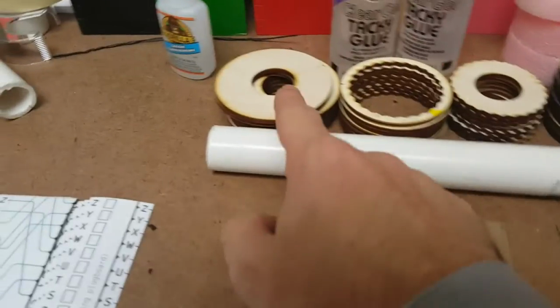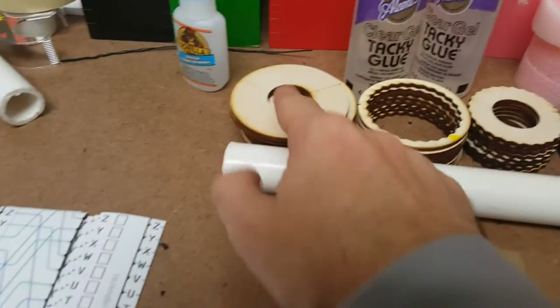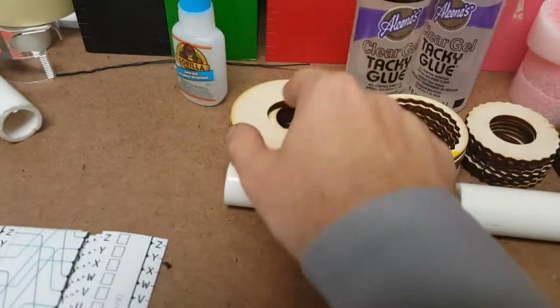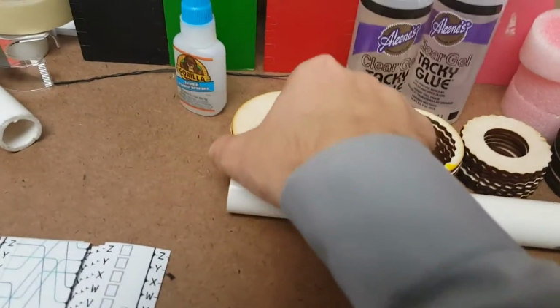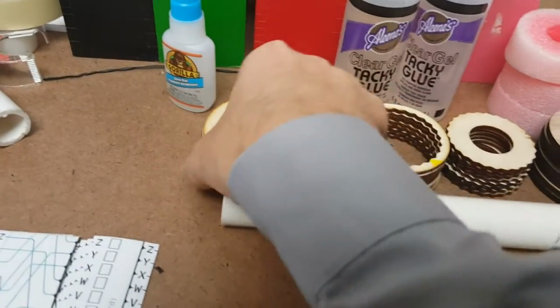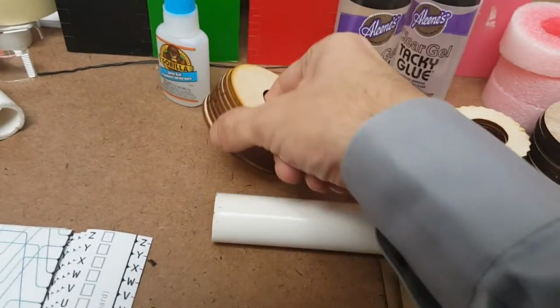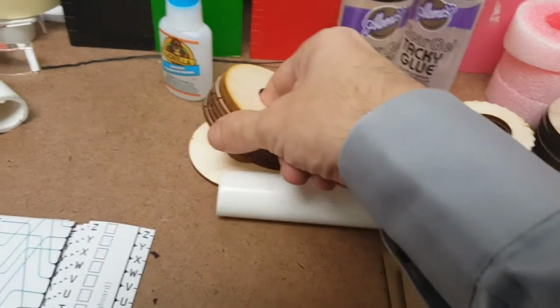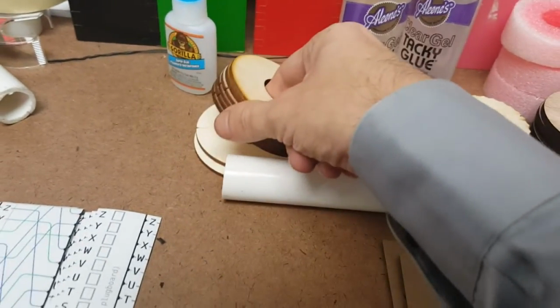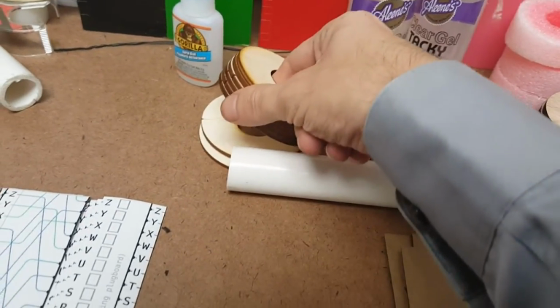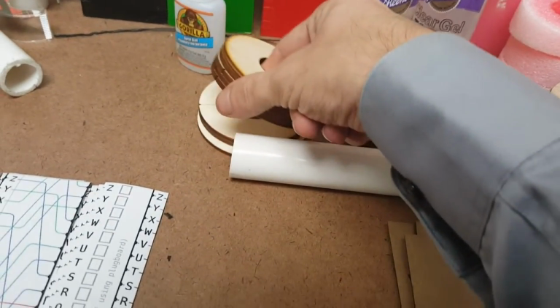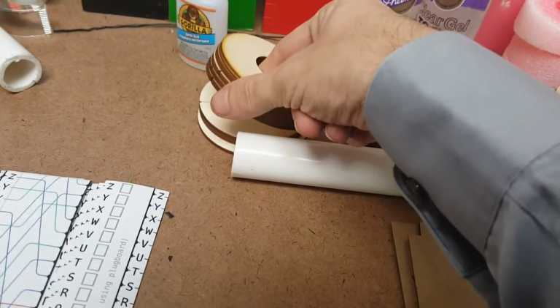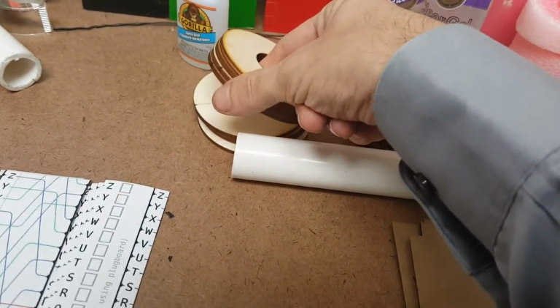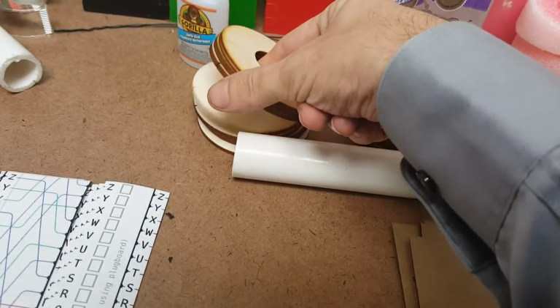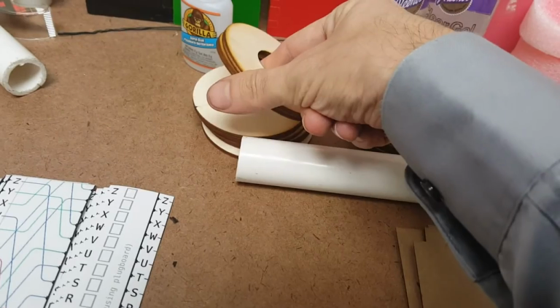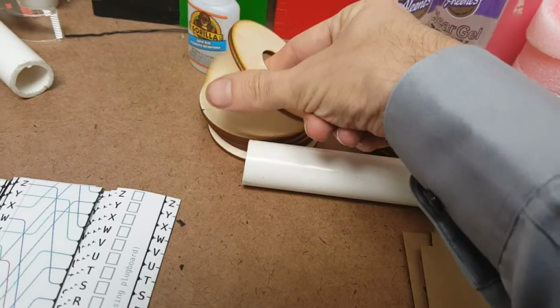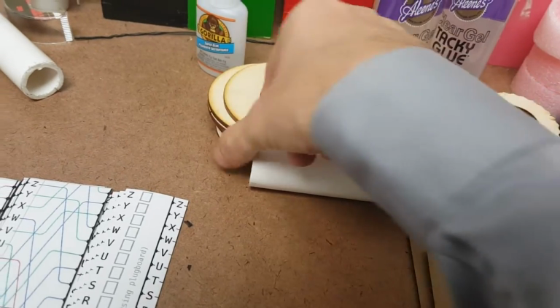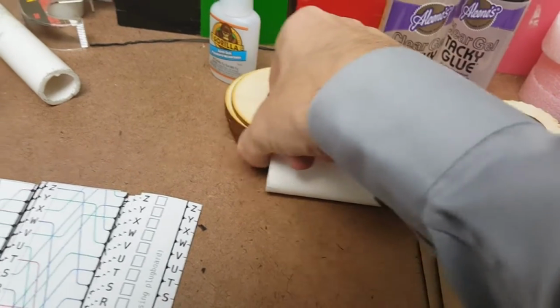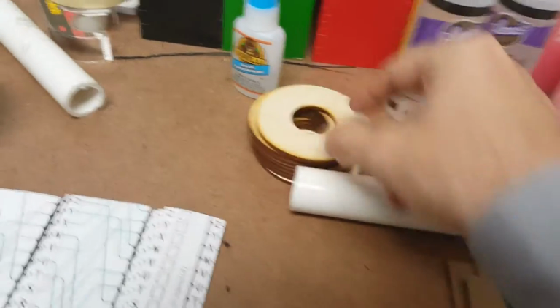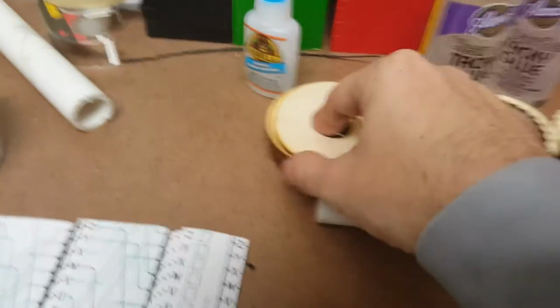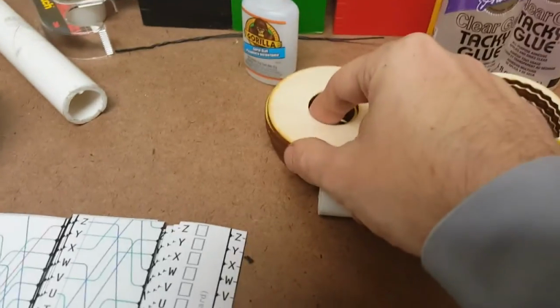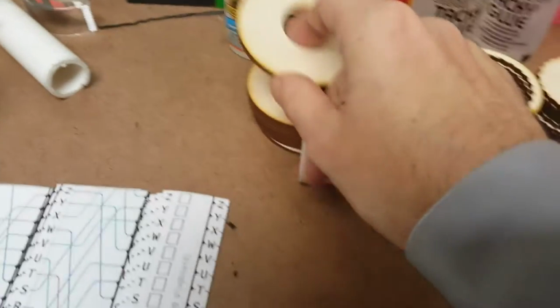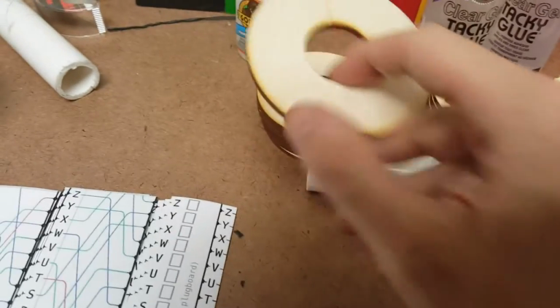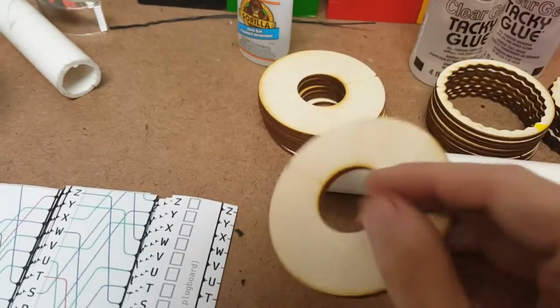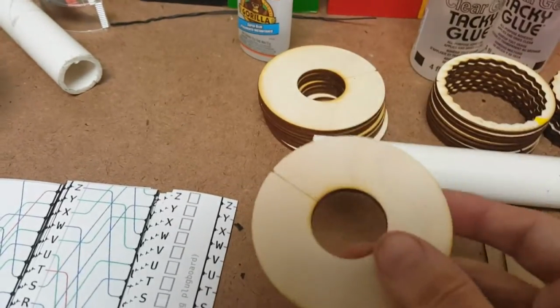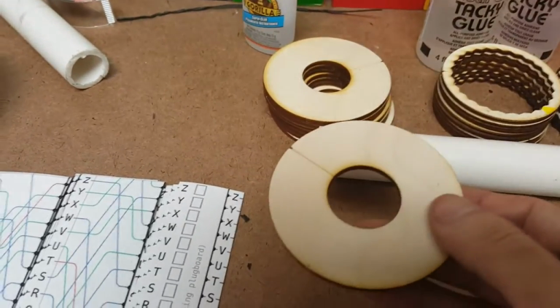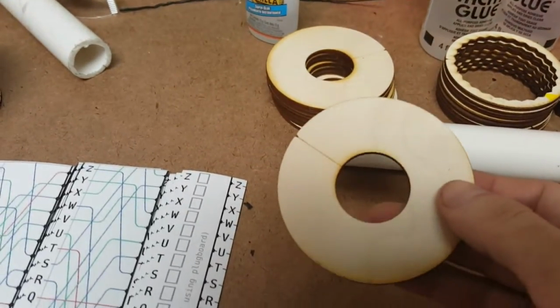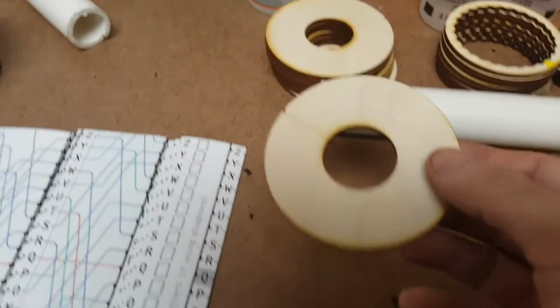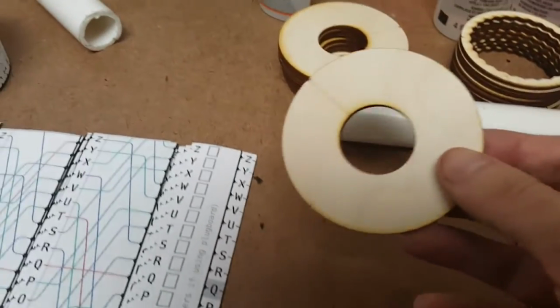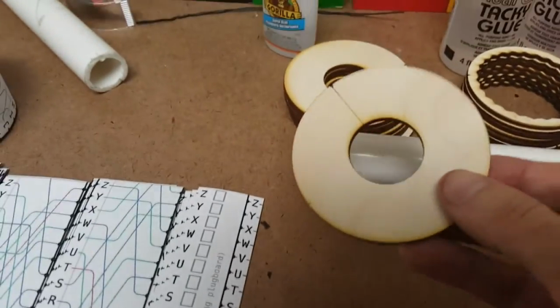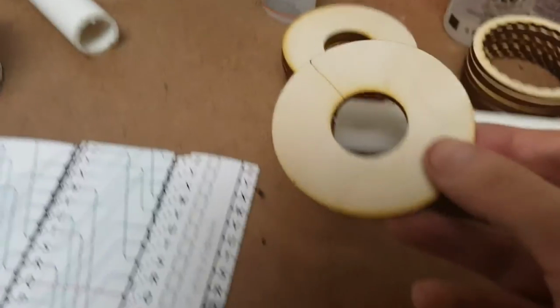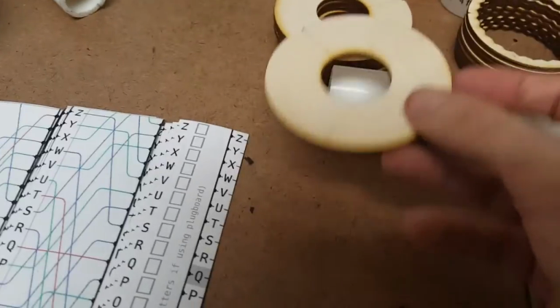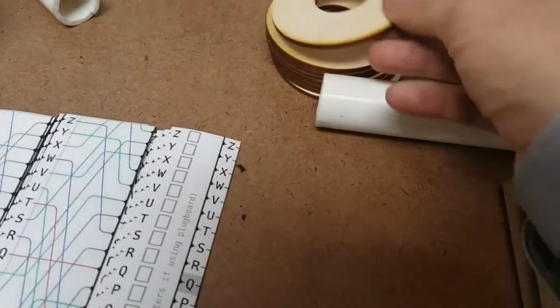You're going to need eight pieces that look like this. This is going to be our flange piece.